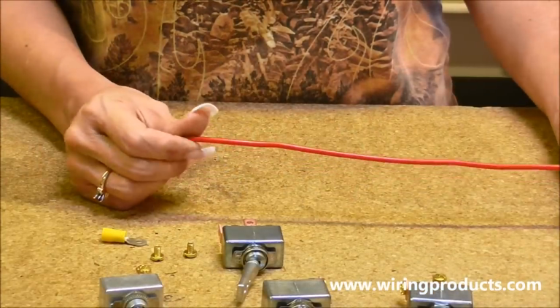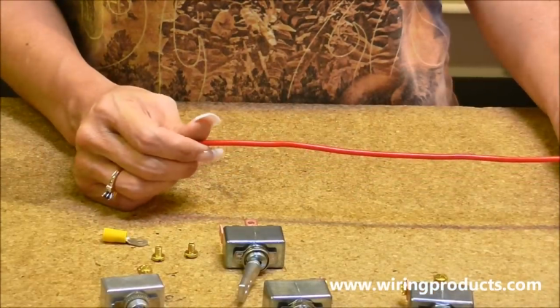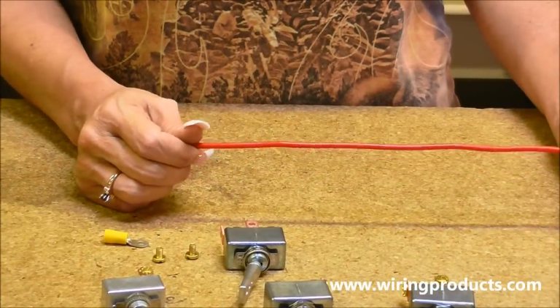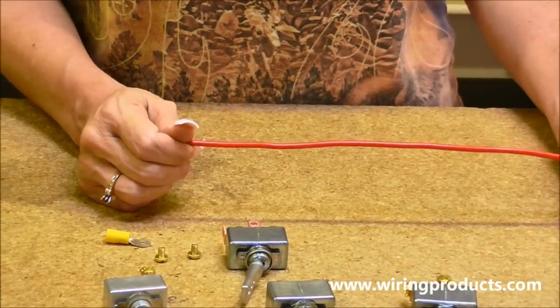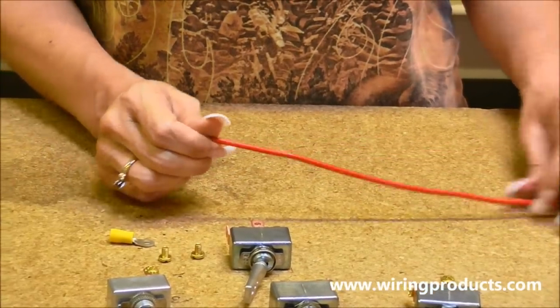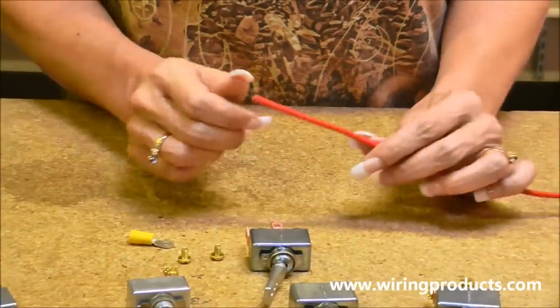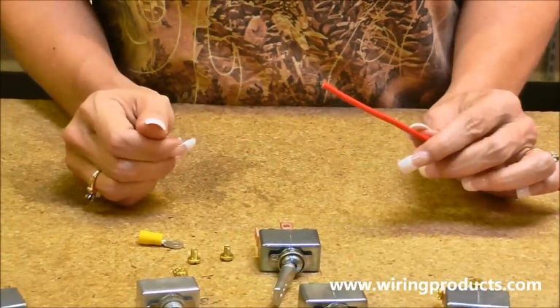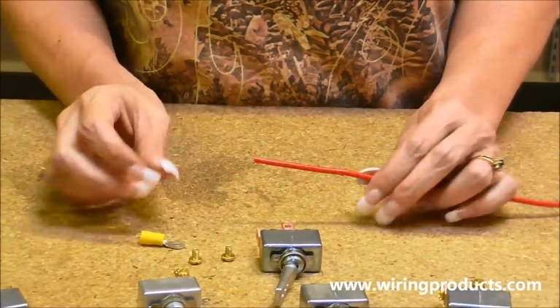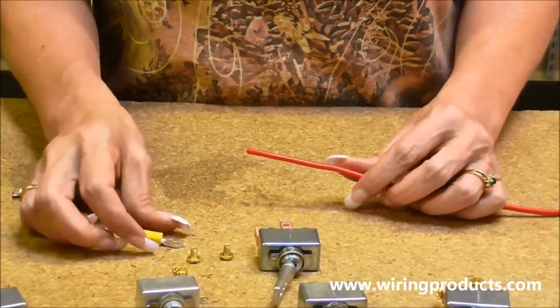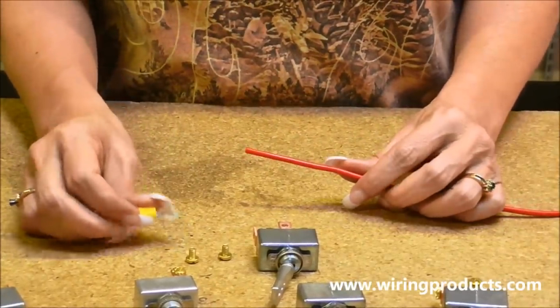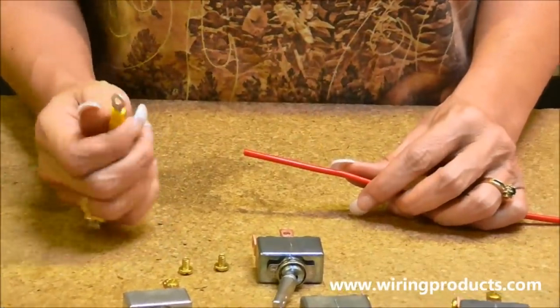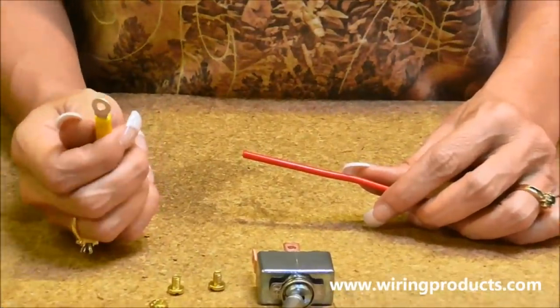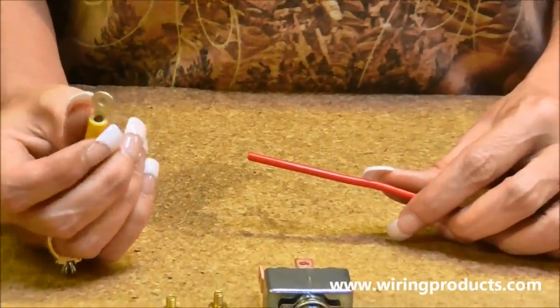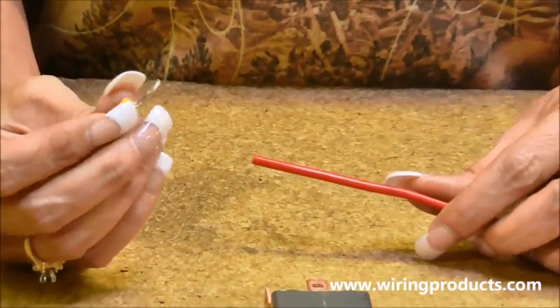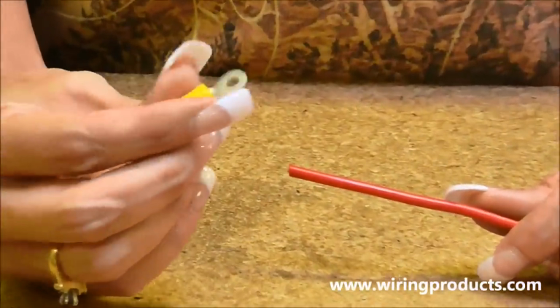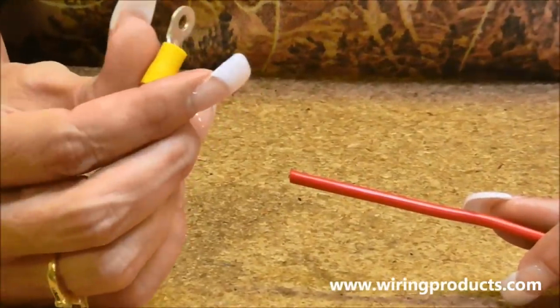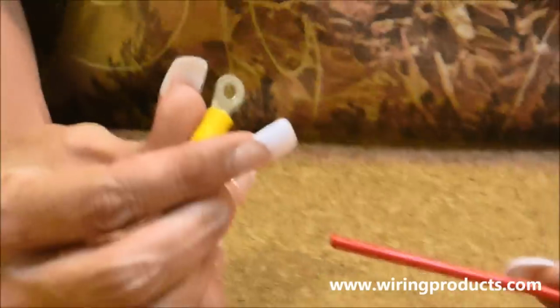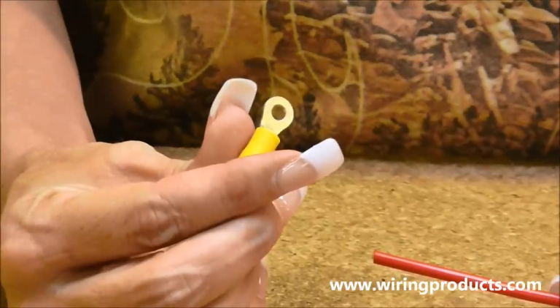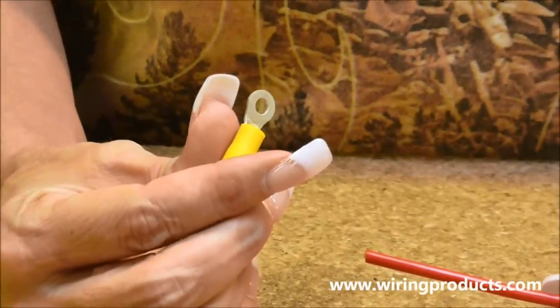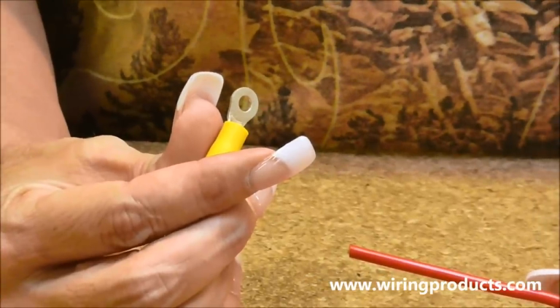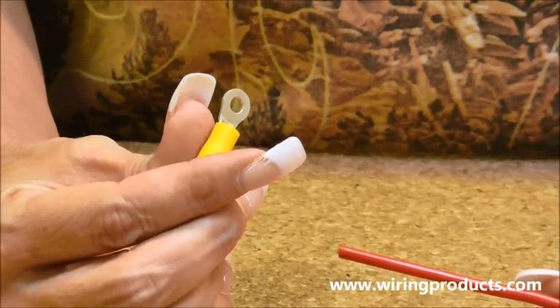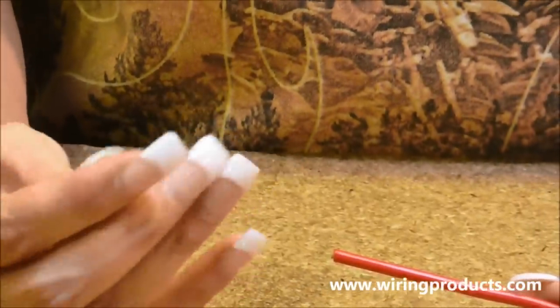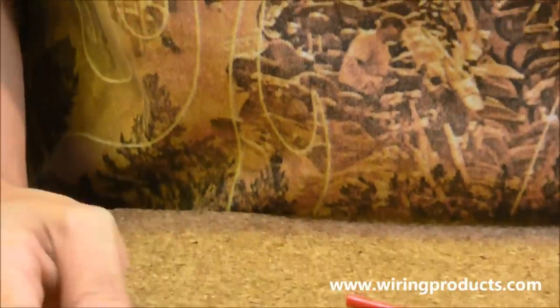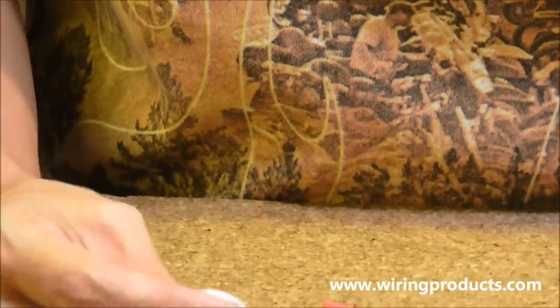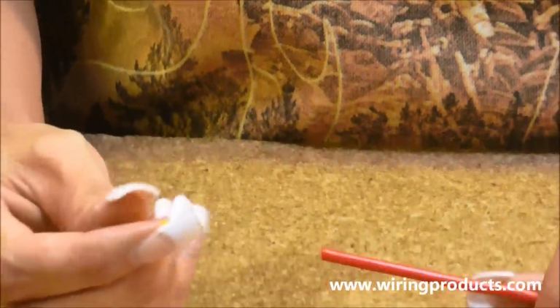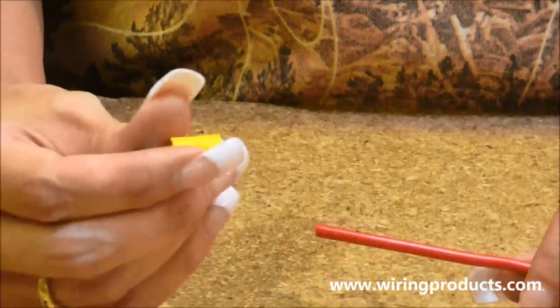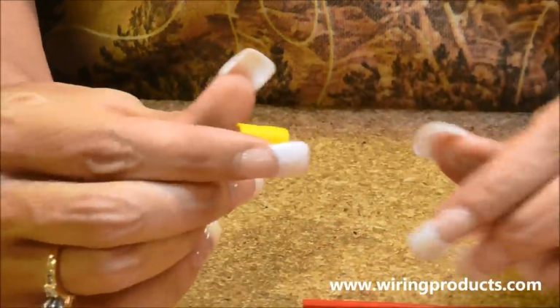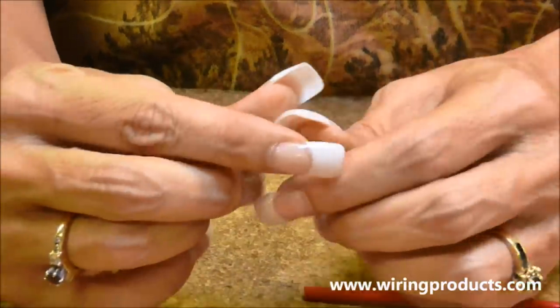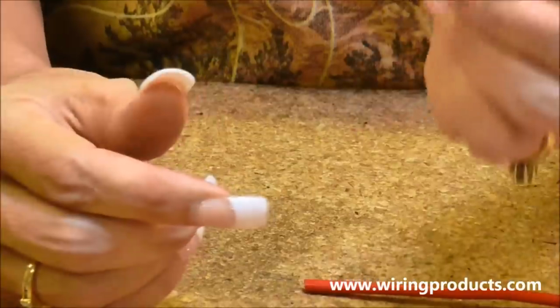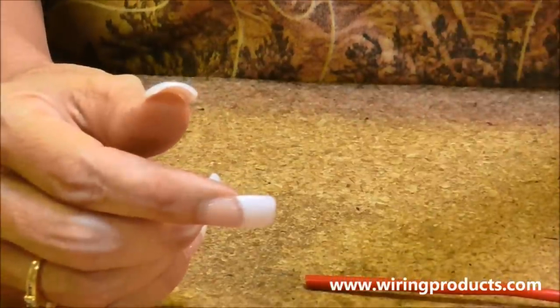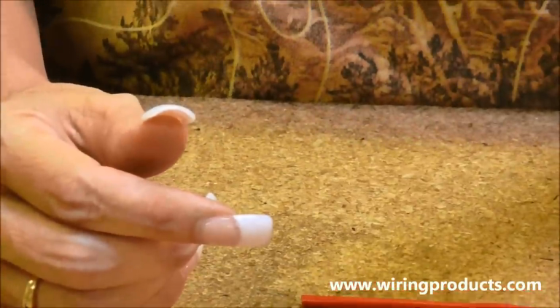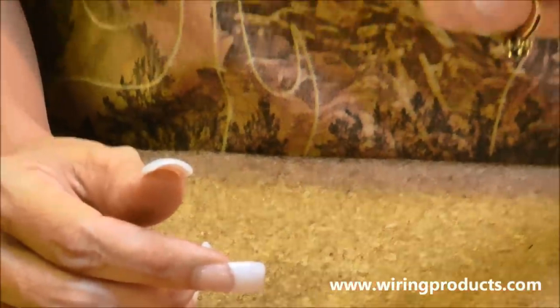We're using 10 gauge automotive primary wire. We are using a 1210 vinyl insulated connector, ring terminal. It's got a number eight ring on it.